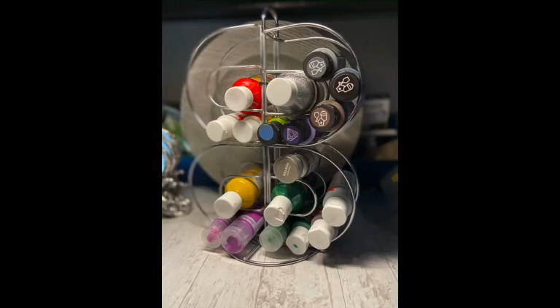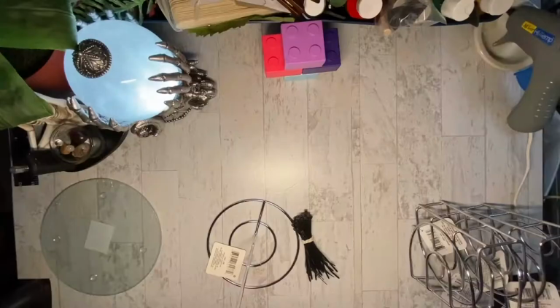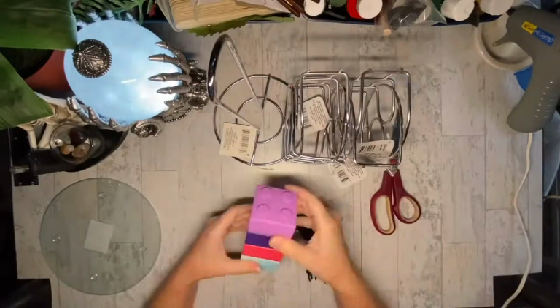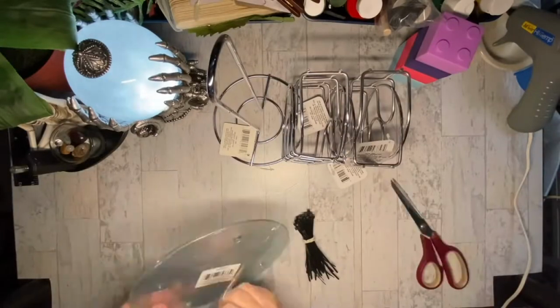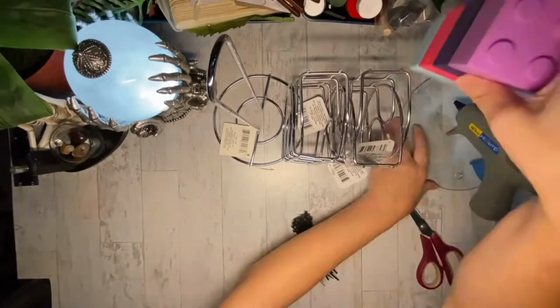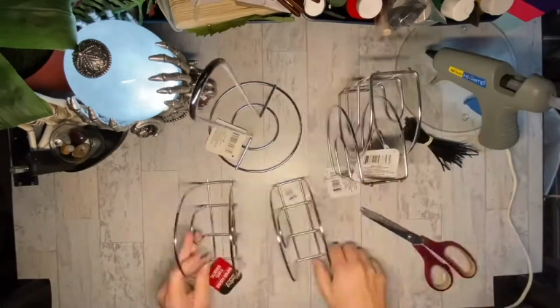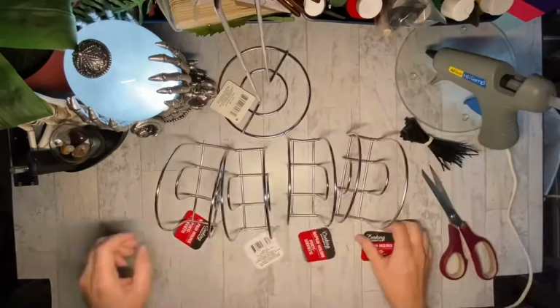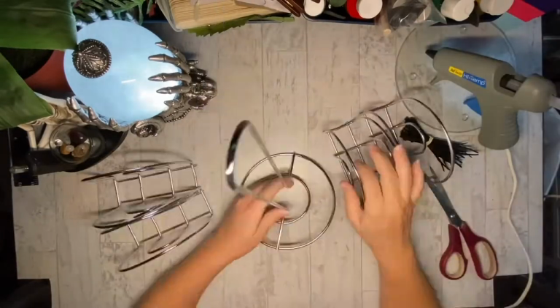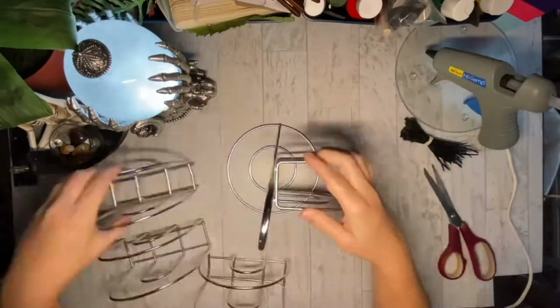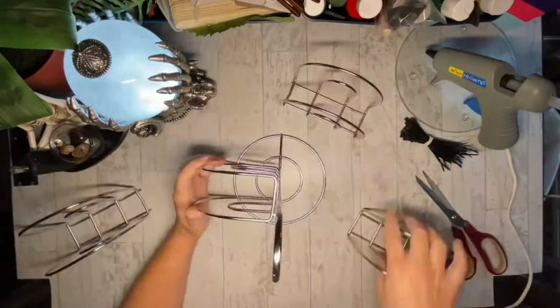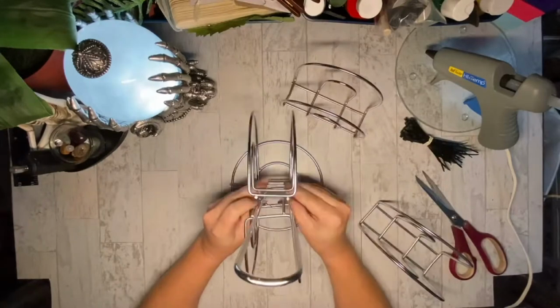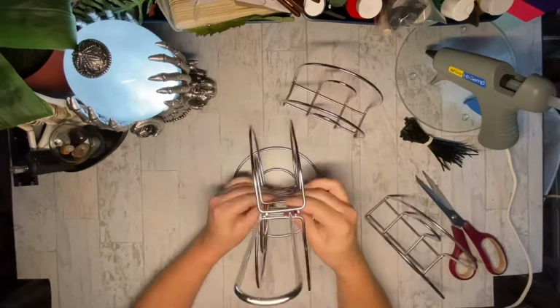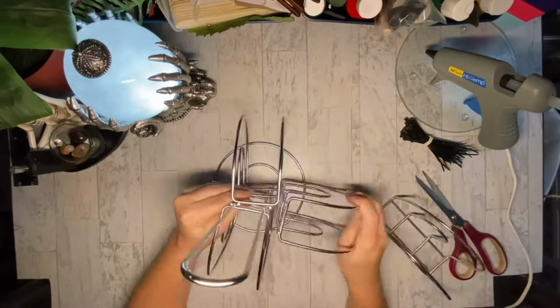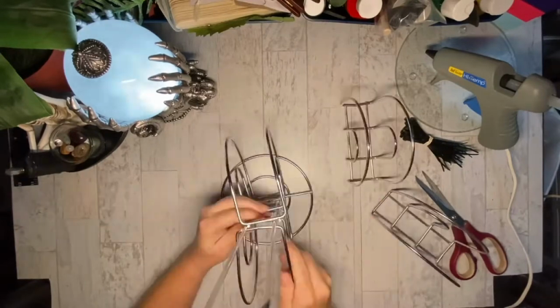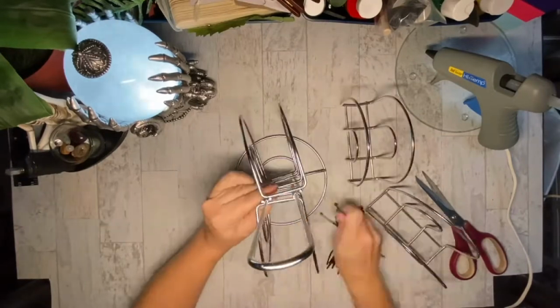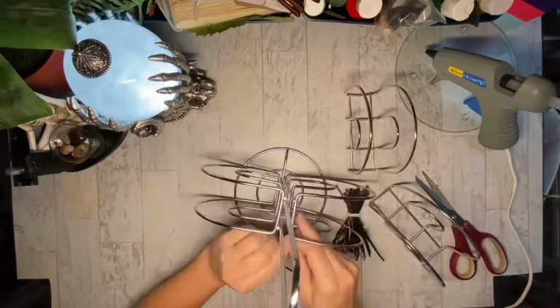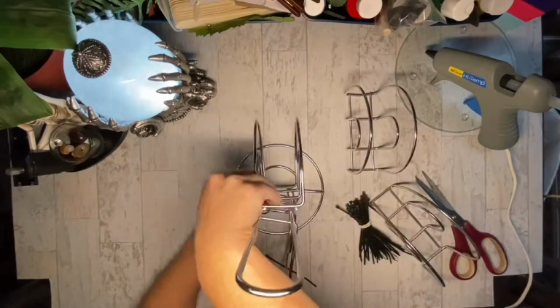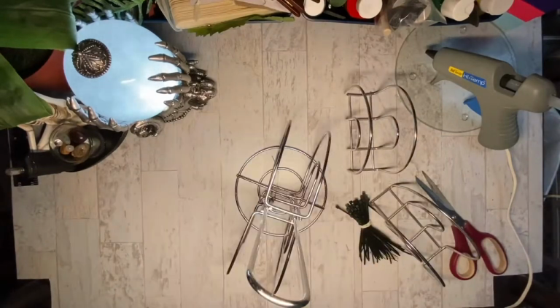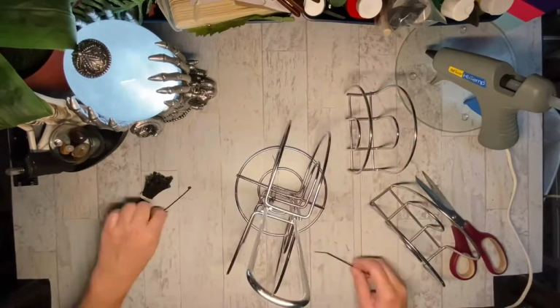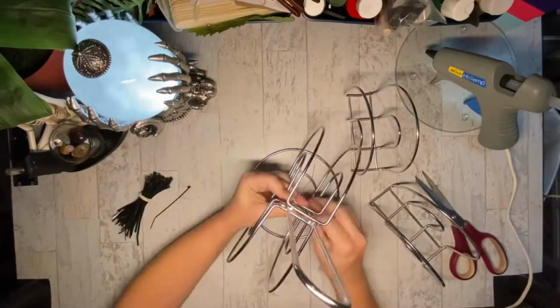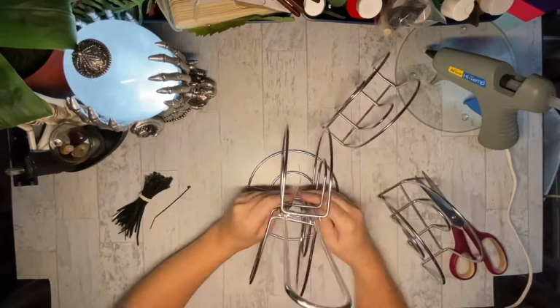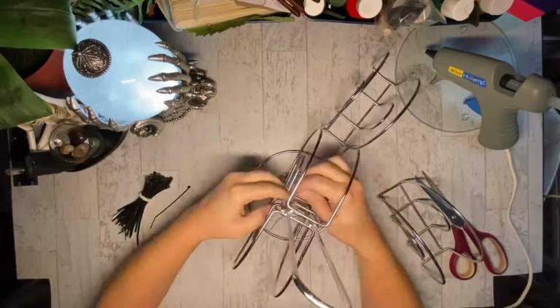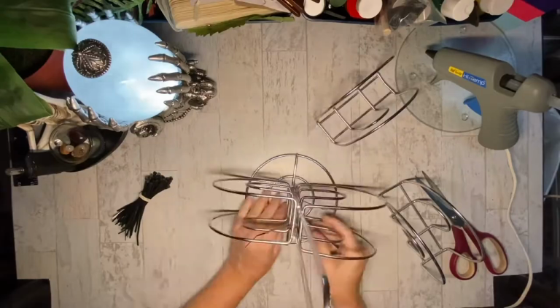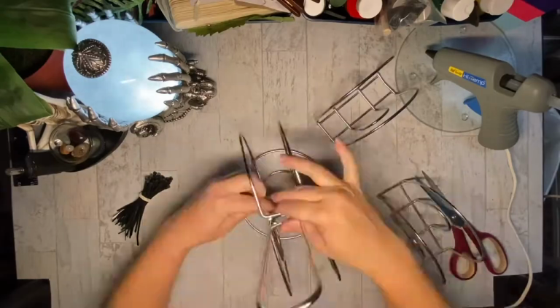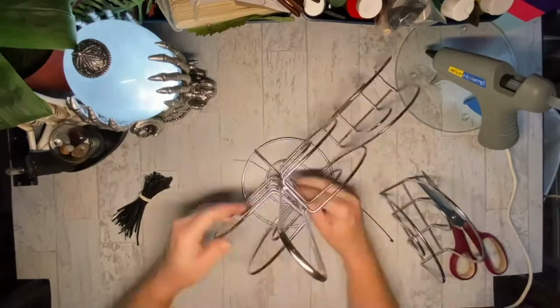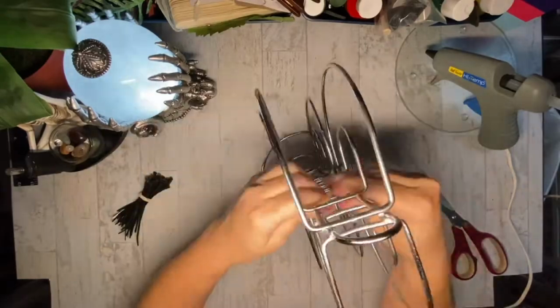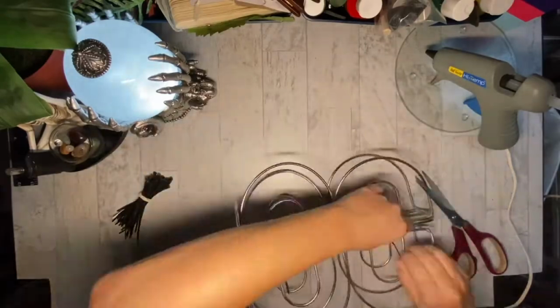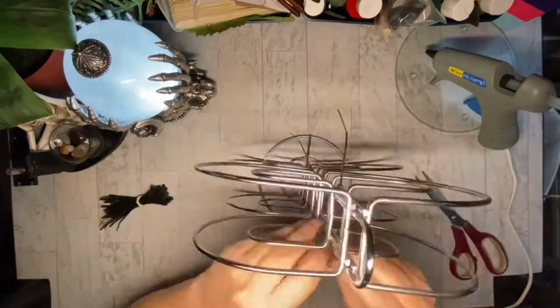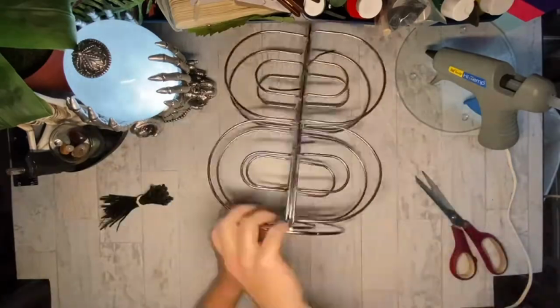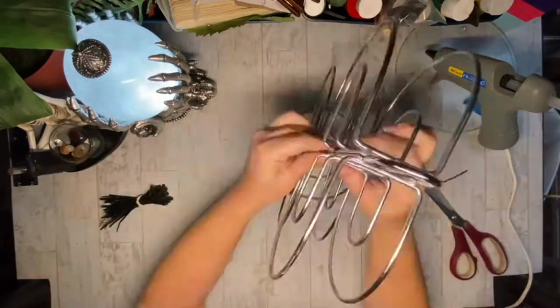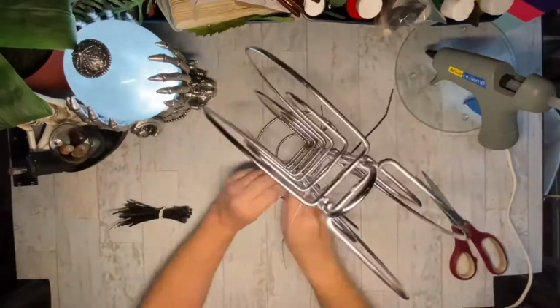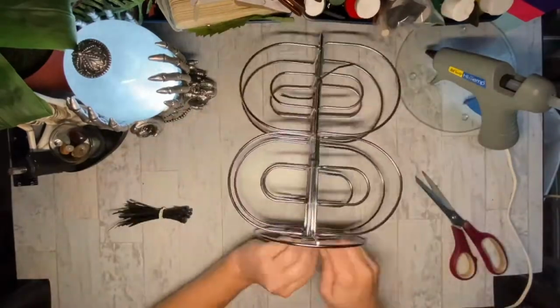Welcome back, beautiful souls. This is a craft that I will be using to organize my craft room. I'm using four napkin holders and one paper towel holder and some zip ties.